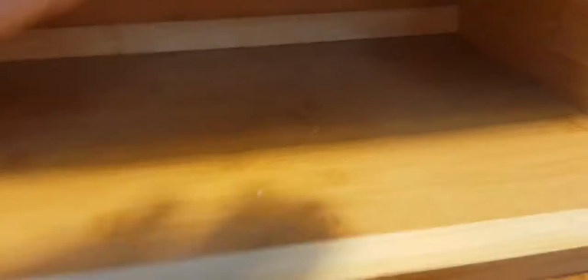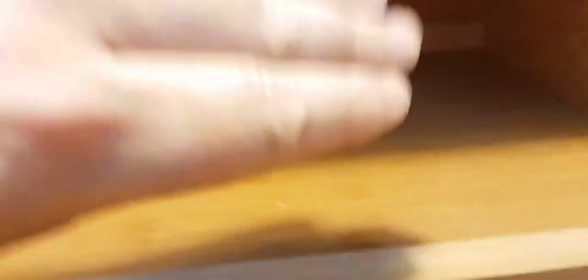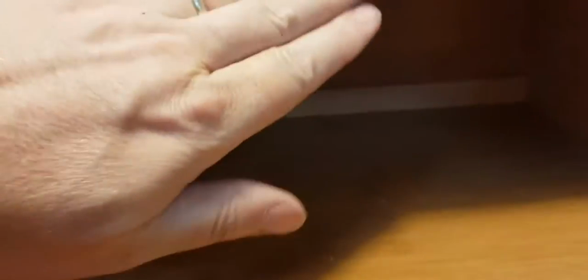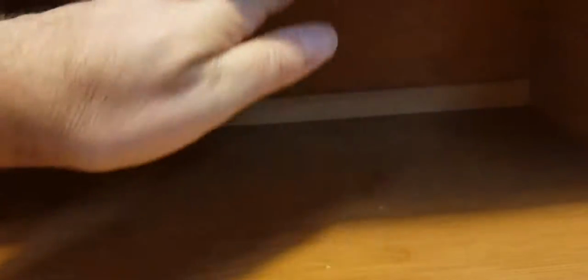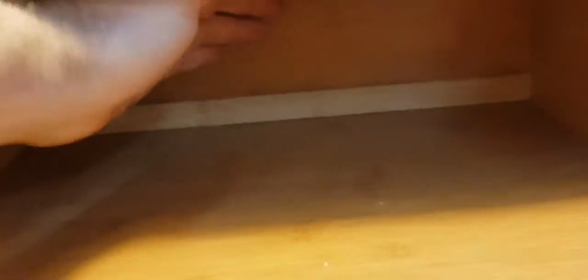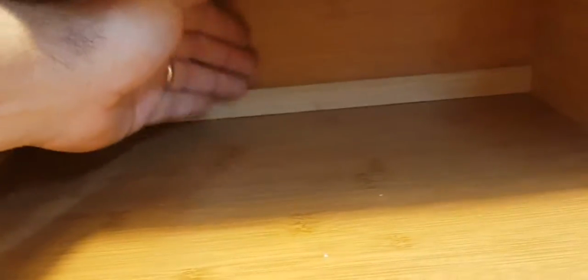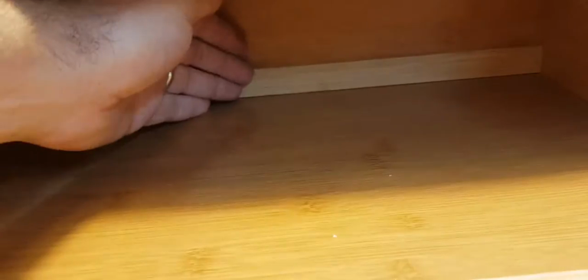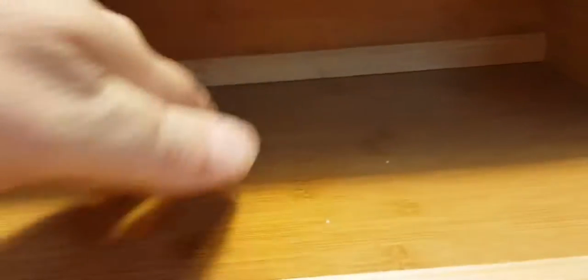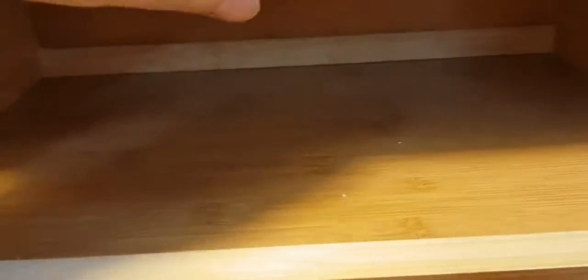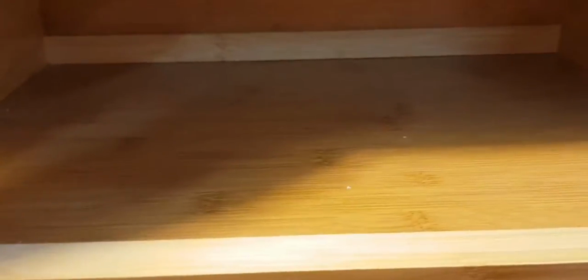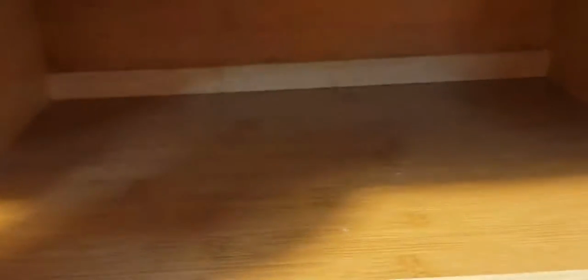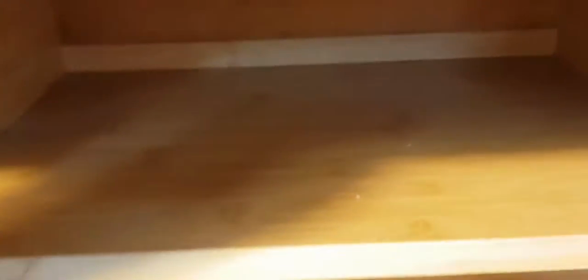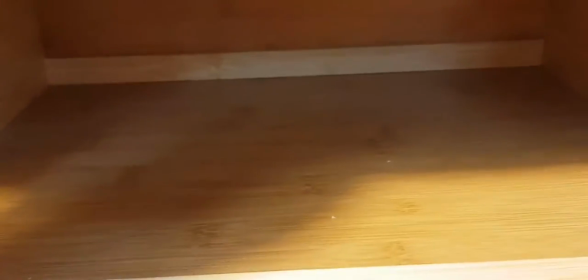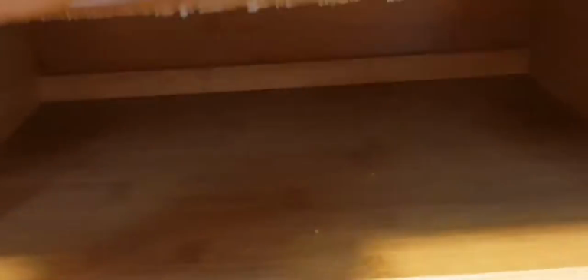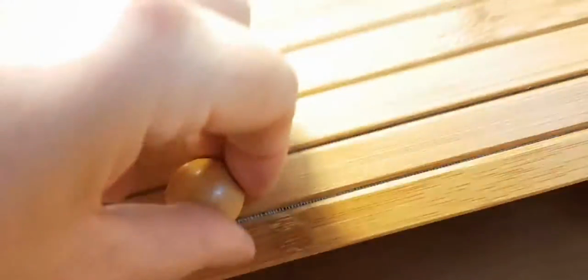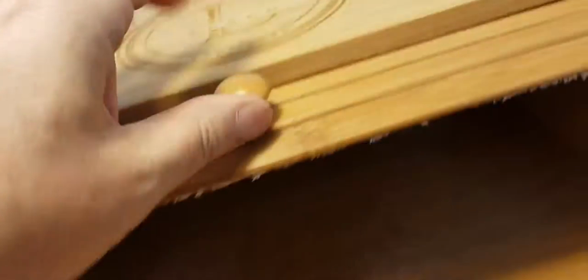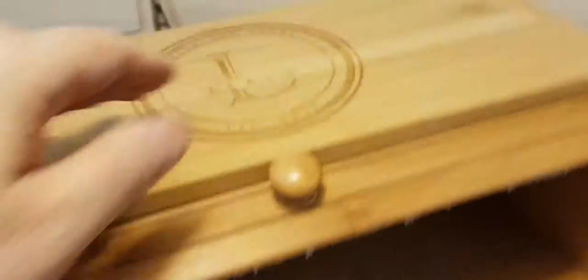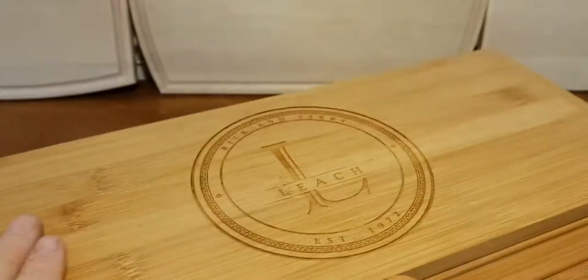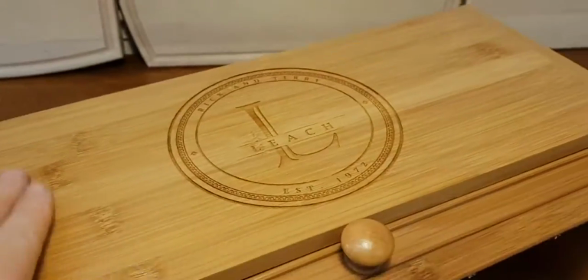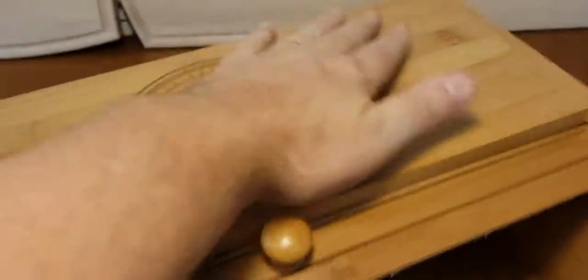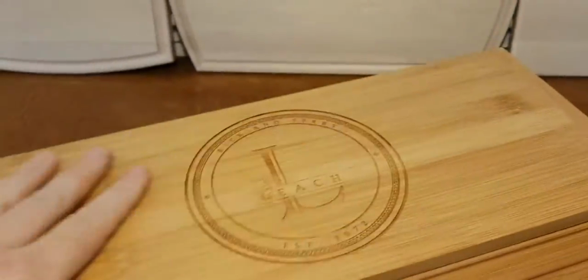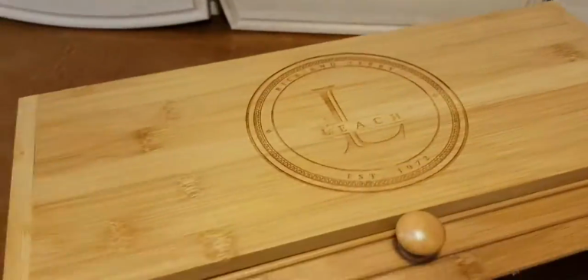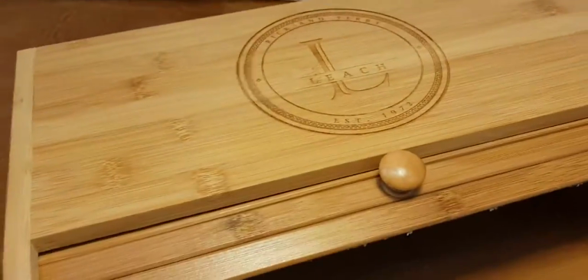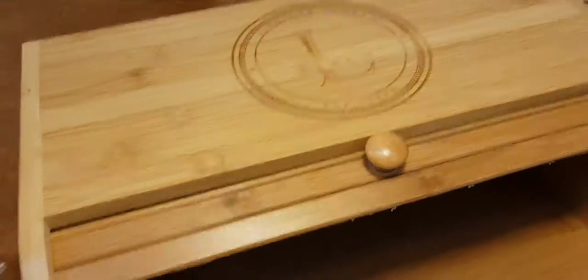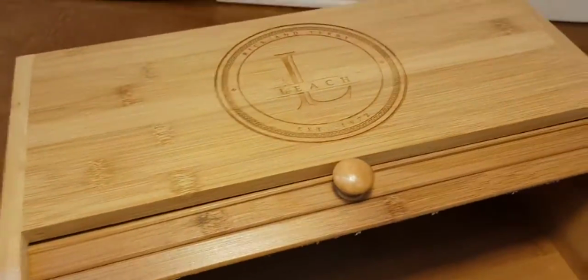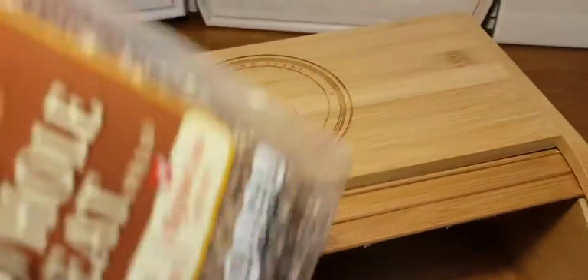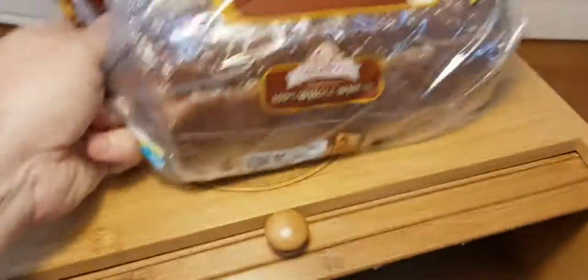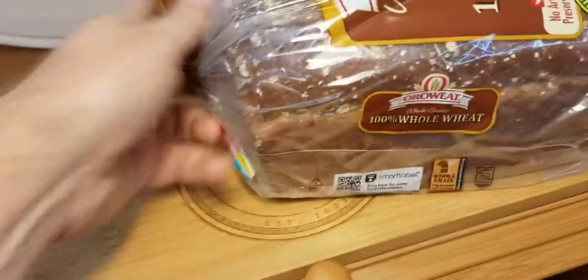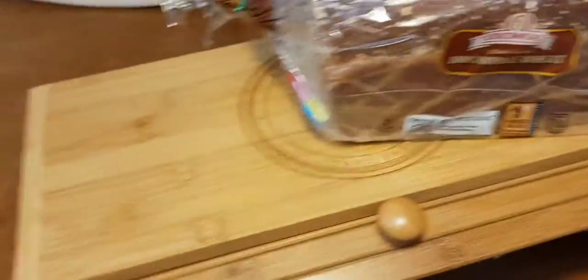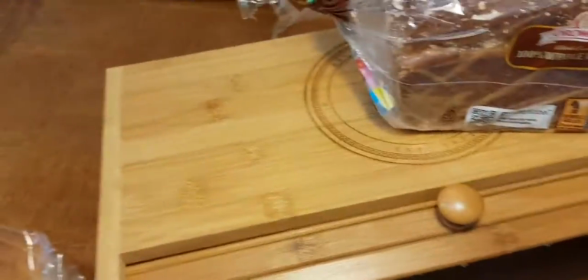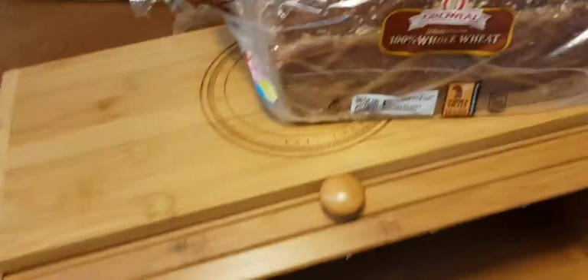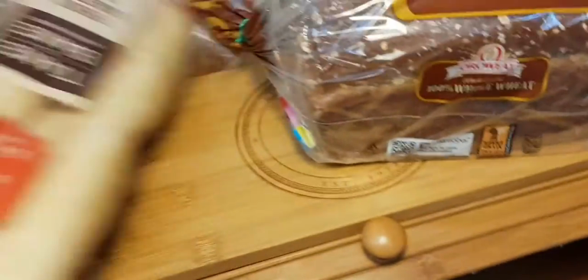A lot of roll top bread boxes bend around the back, so you don't have nearly as much space as you think you do. This bread box doesn't — it stops at the top. It also means that you've got a lot wider ledge on the top, which doubles as an extra countertop if you like.